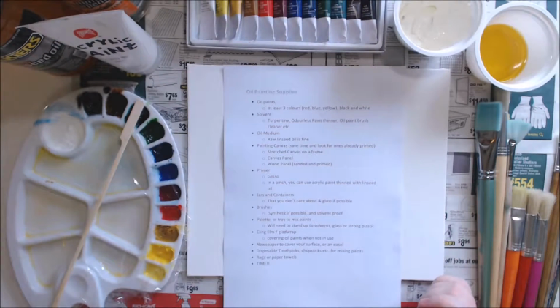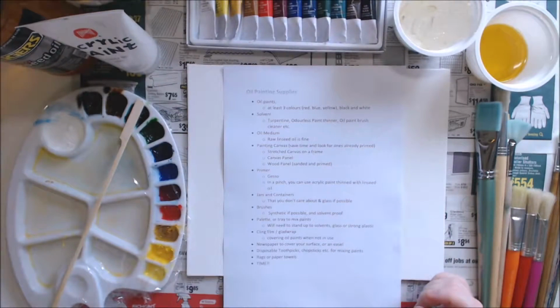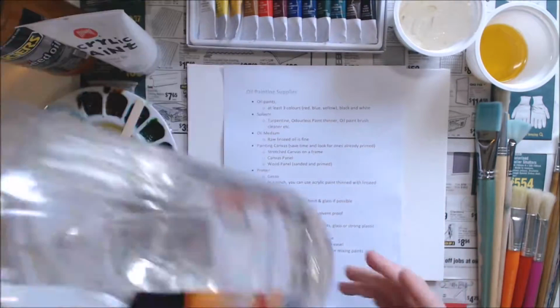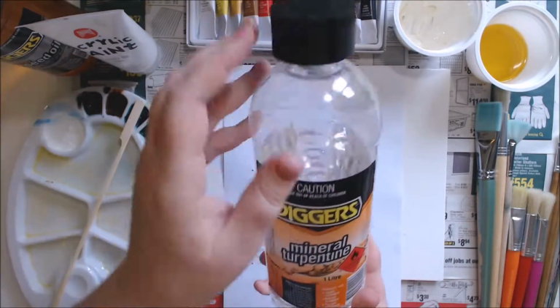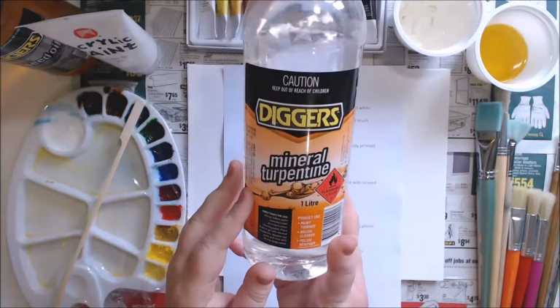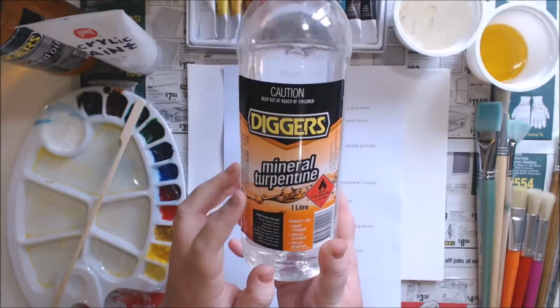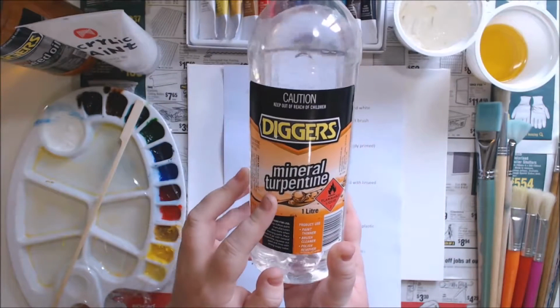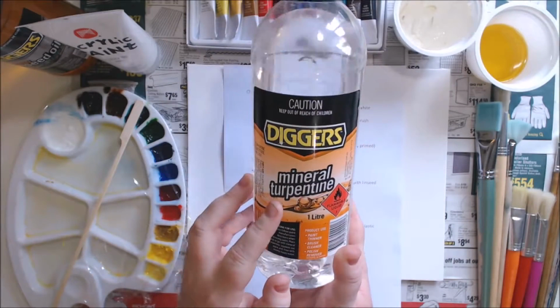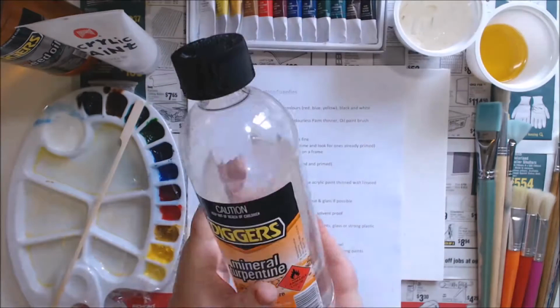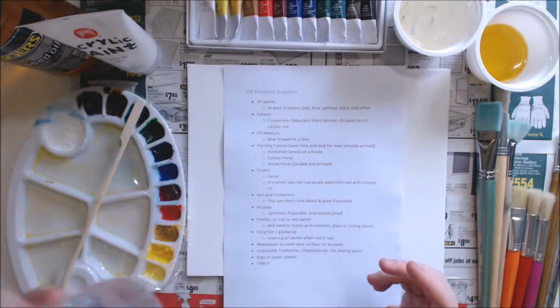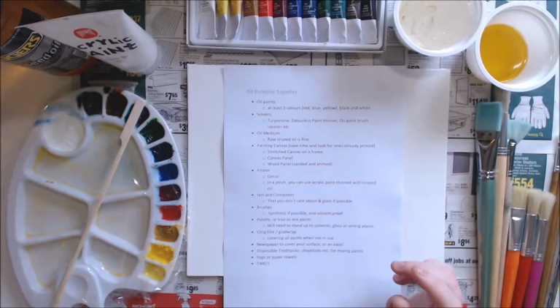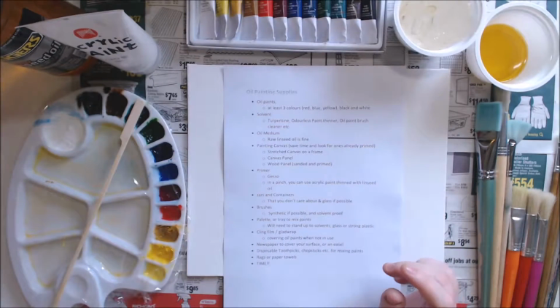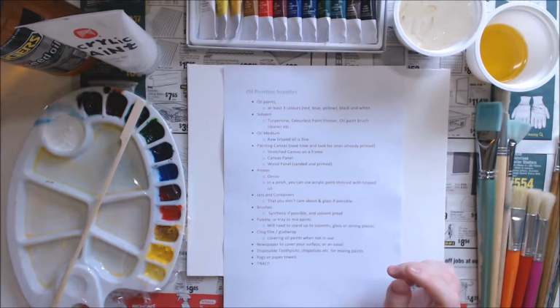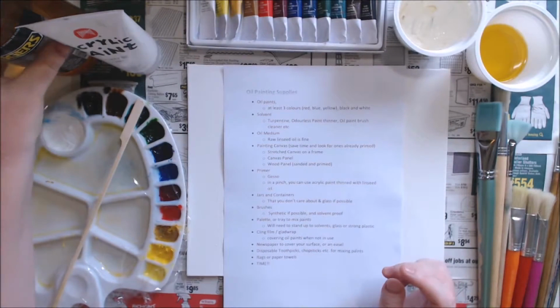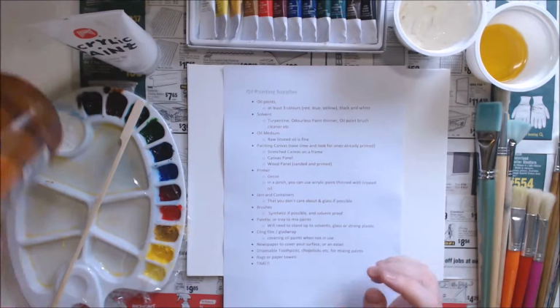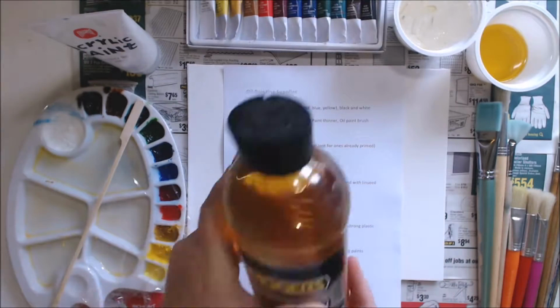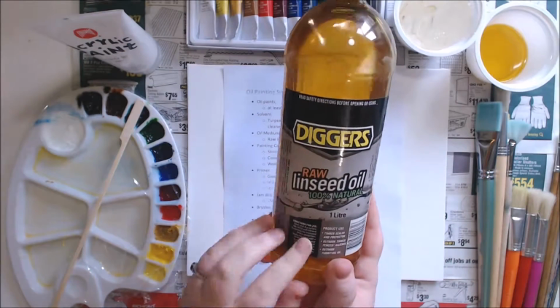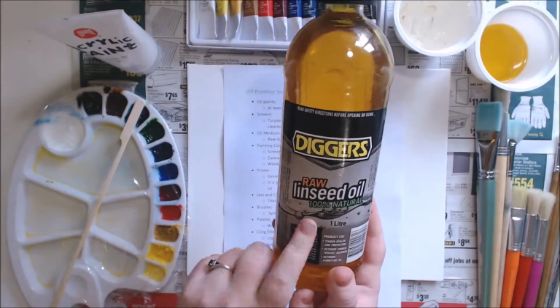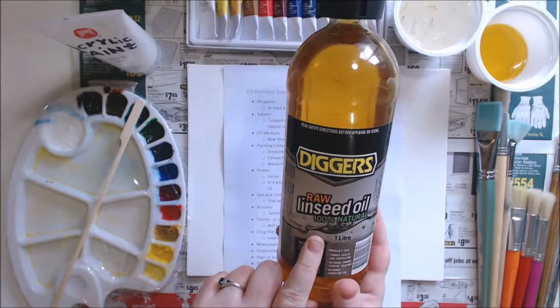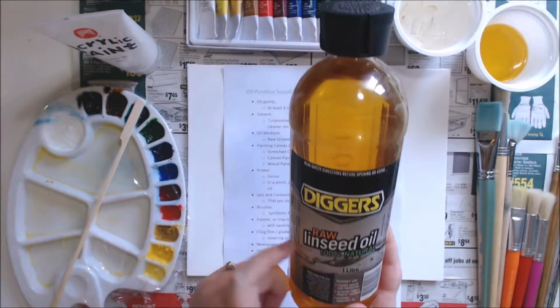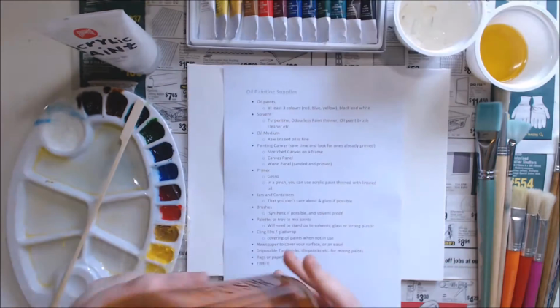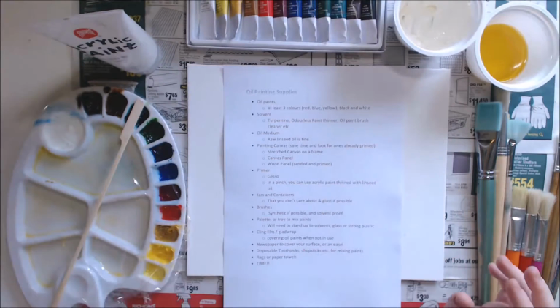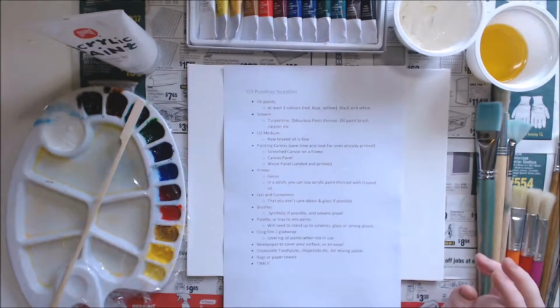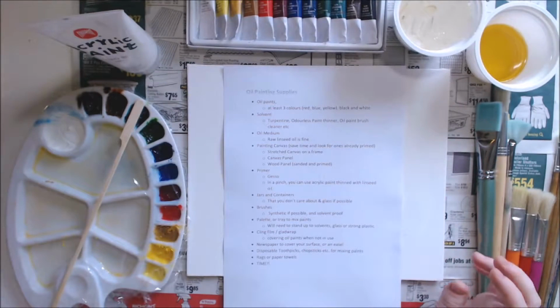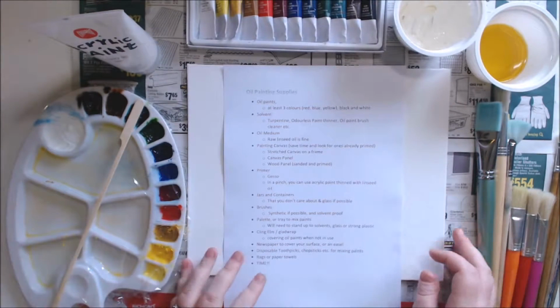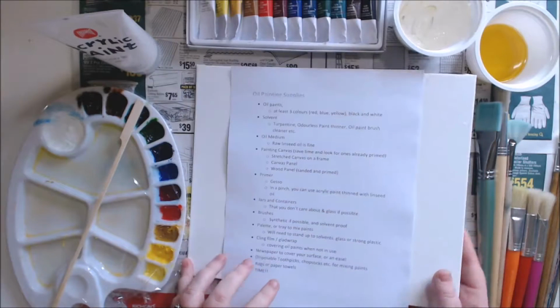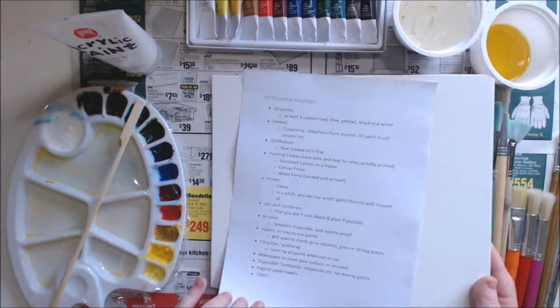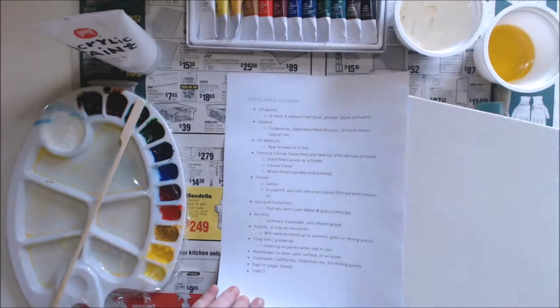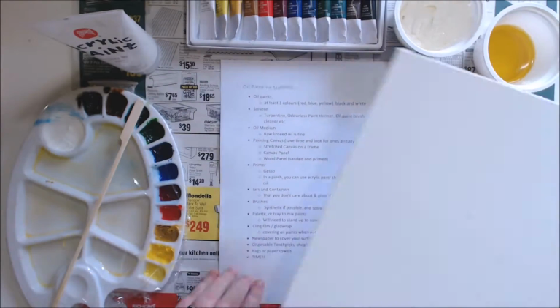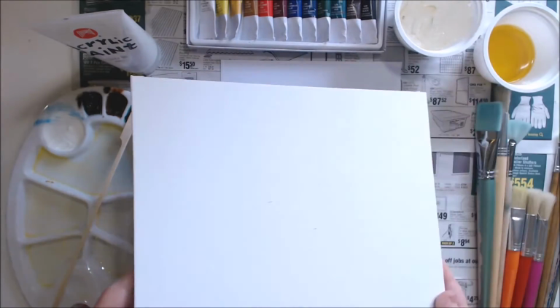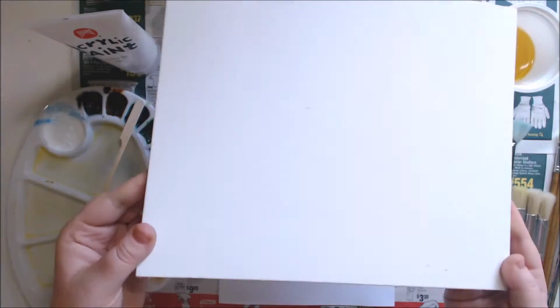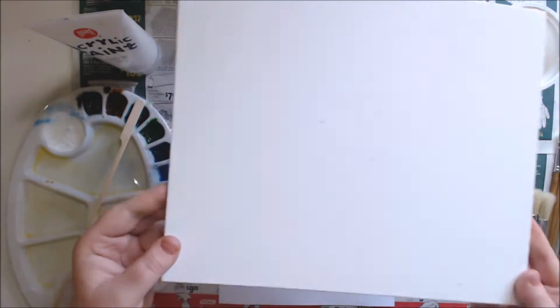You're going to need some kind of solvent or paint thinner. I have mineral turpentine because it's quite easy to get, but it smells pretty bad so maybe you can get an odorless paint thinner — that would be better. Also grab yourself some raw linseed oil because that's what you'll use to mix with the paints to make them thinner and easier to spread.